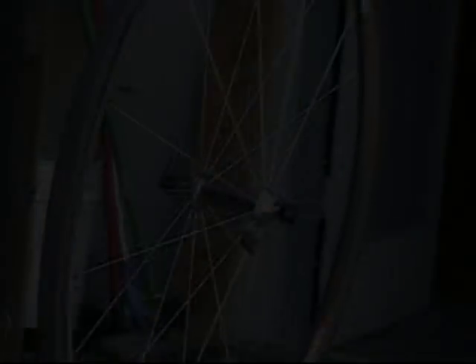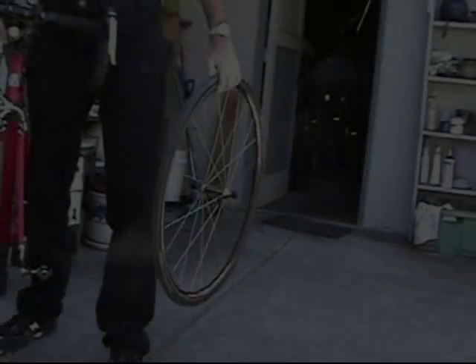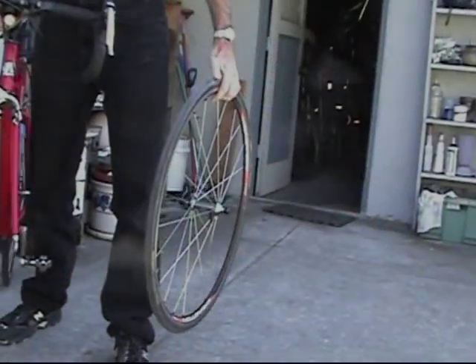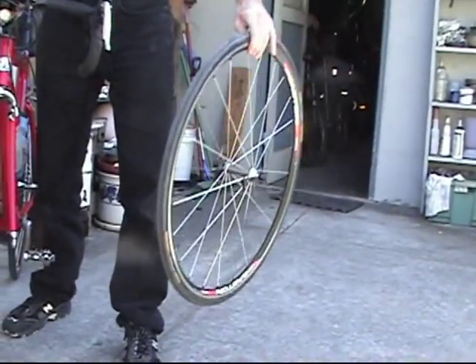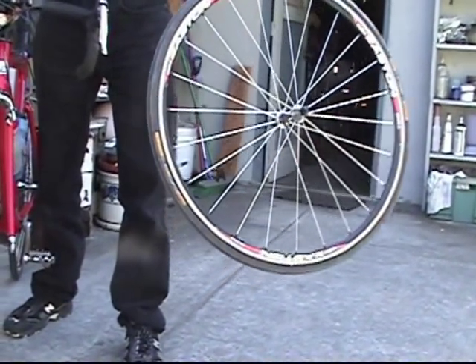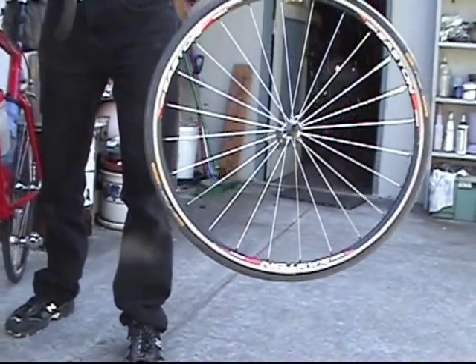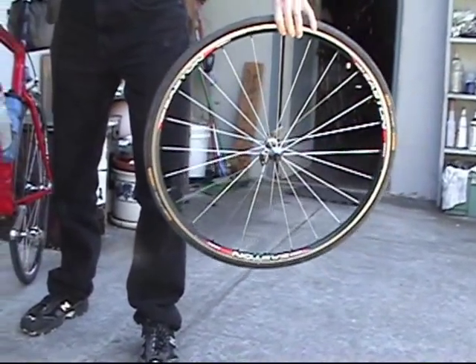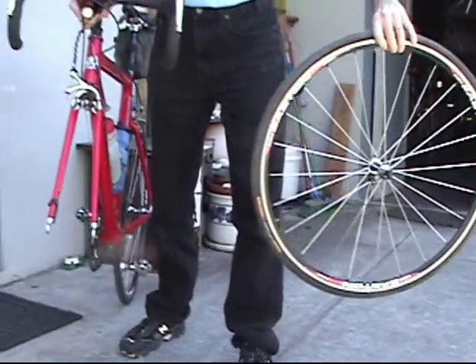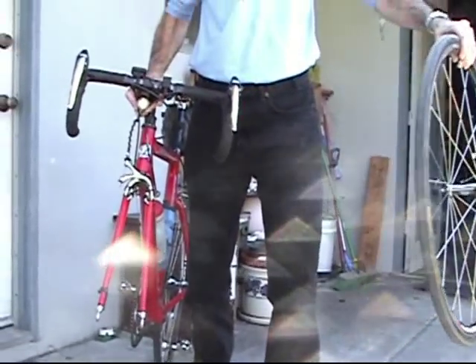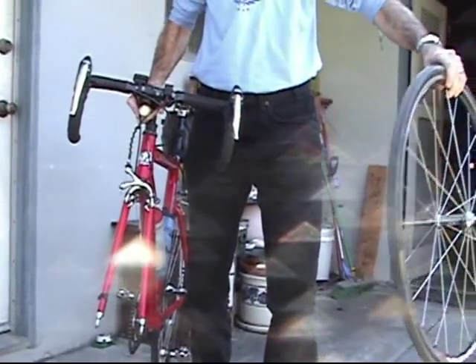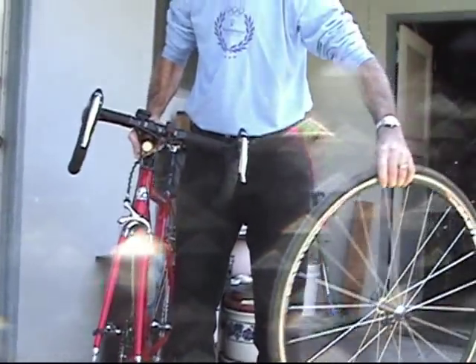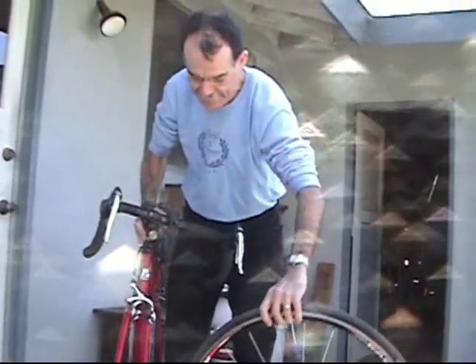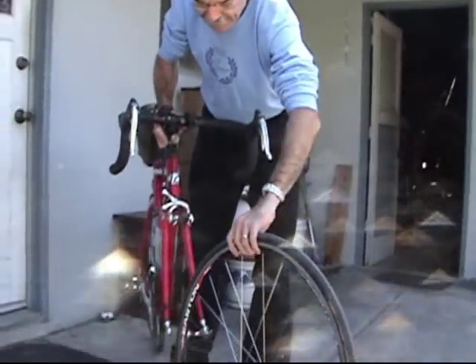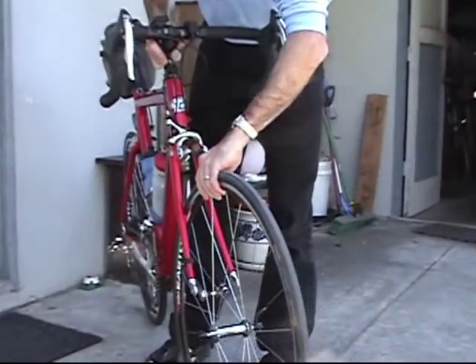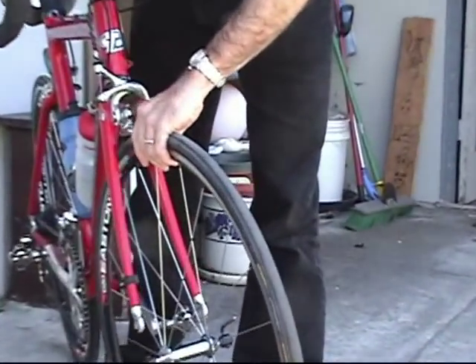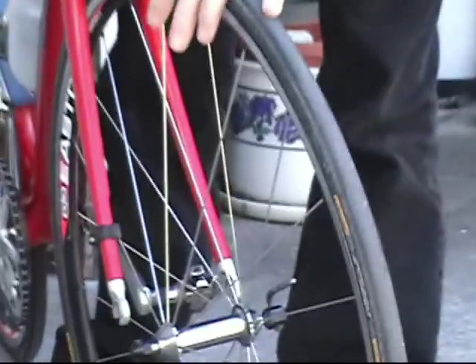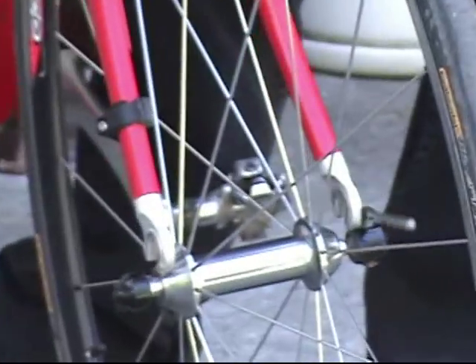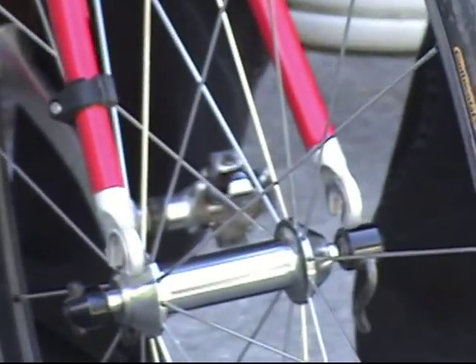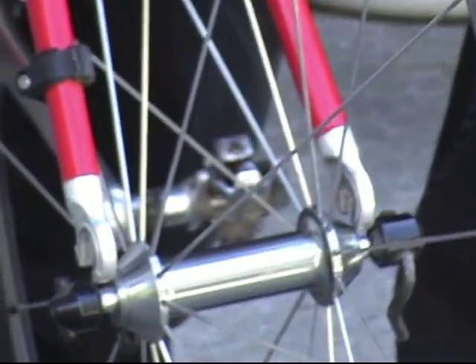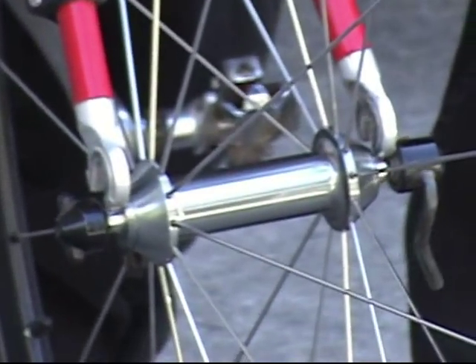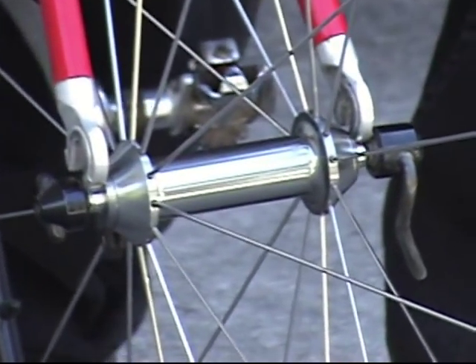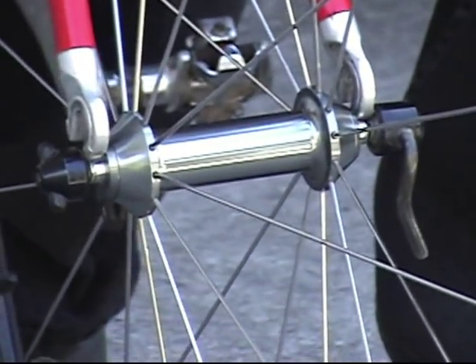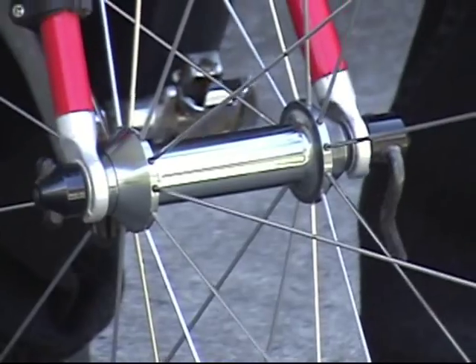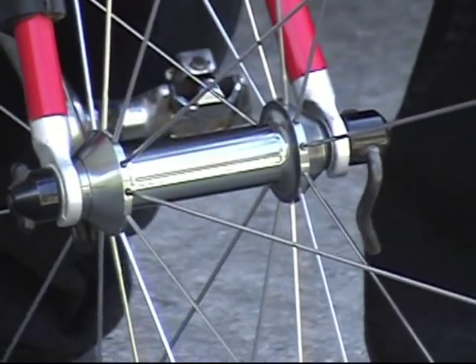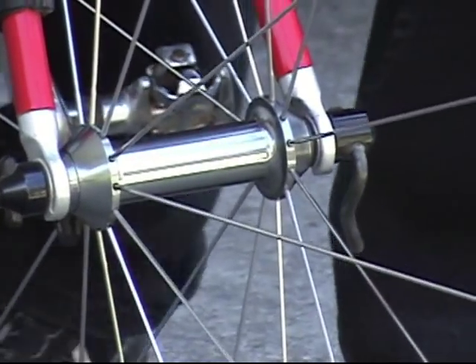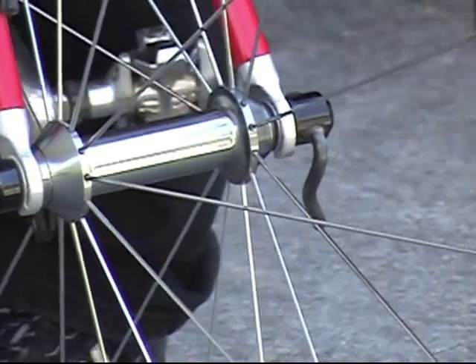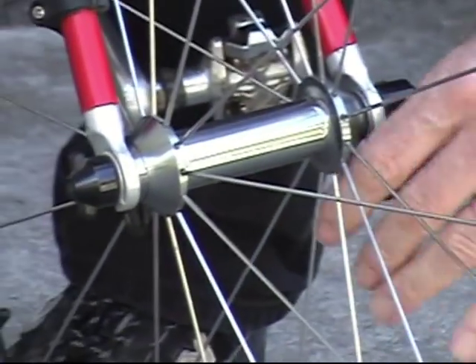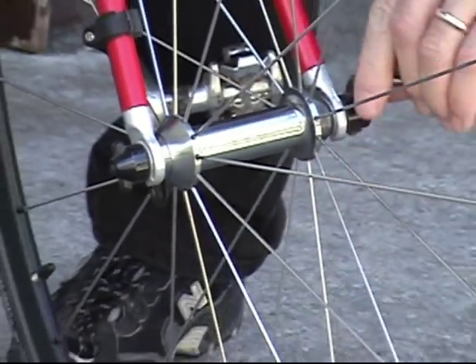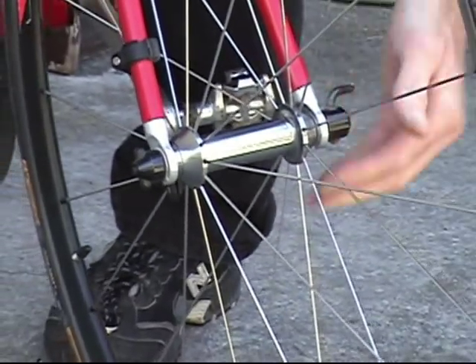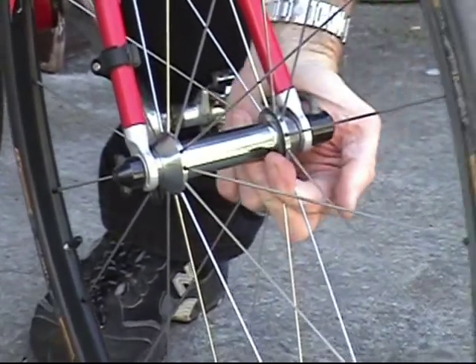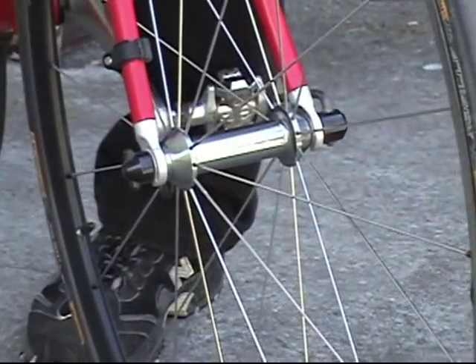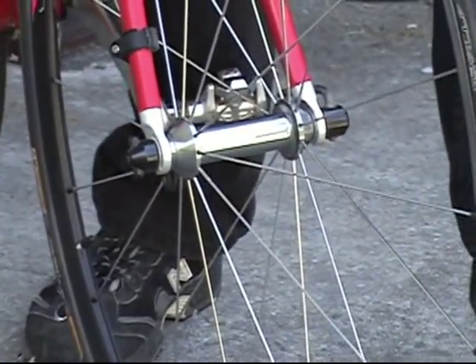And to put it back on, I hold the bike in one hand and the wheel with the other hand, and put the hub axle between the dropouts and back in the quick release.